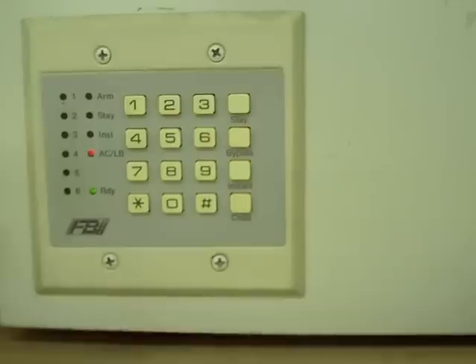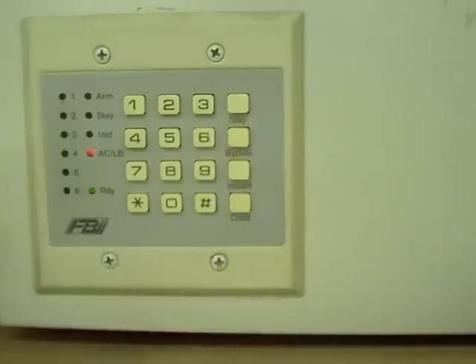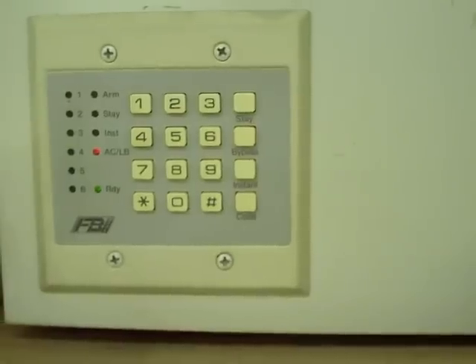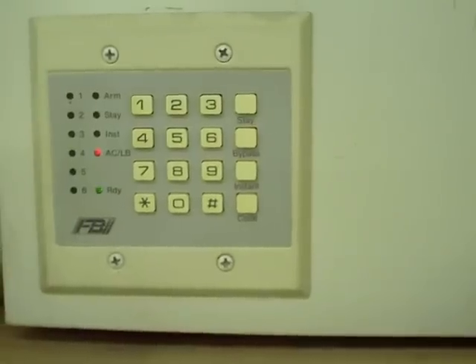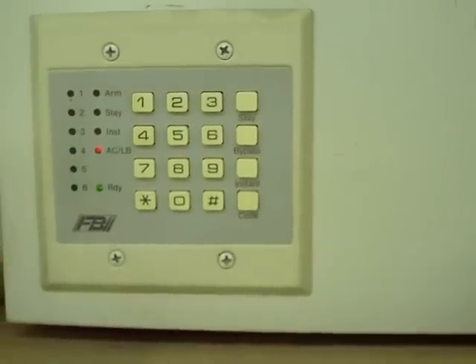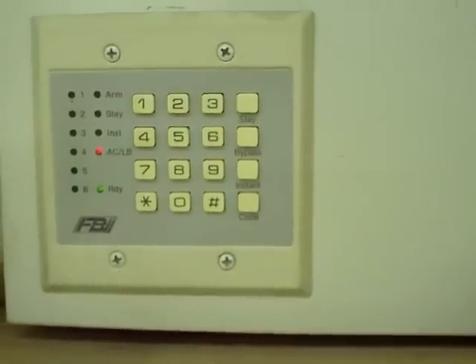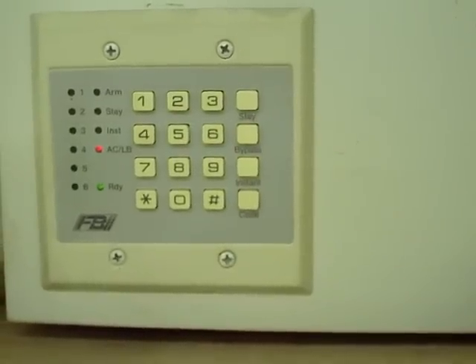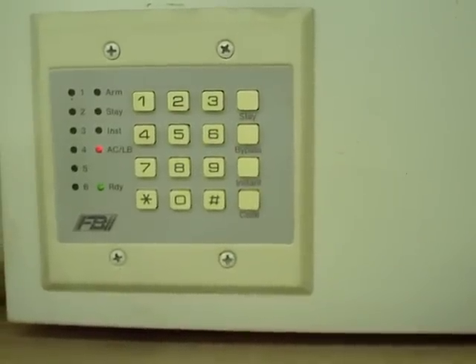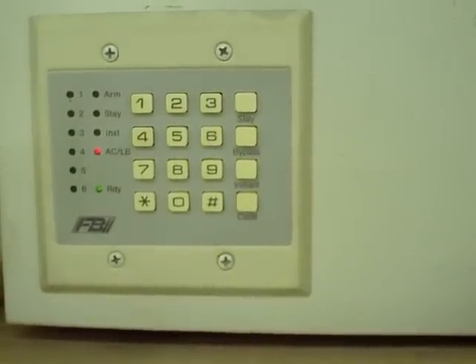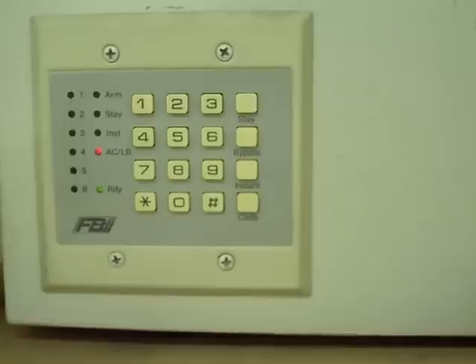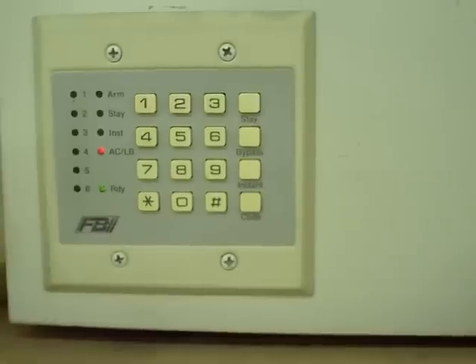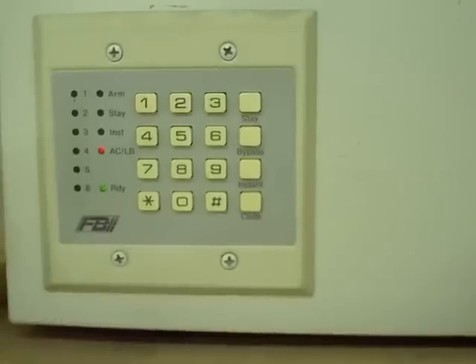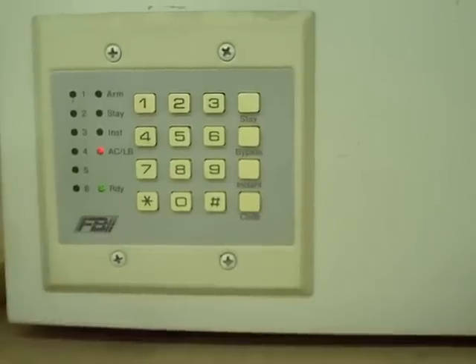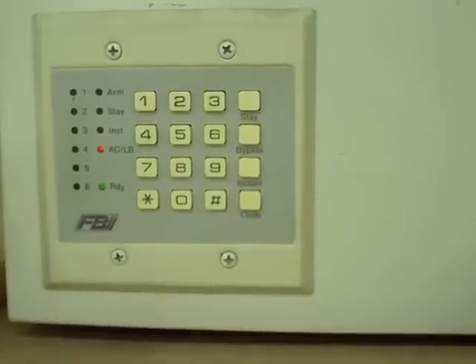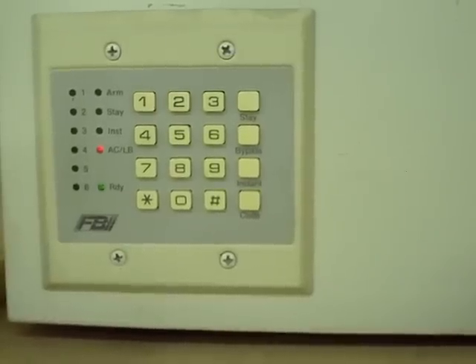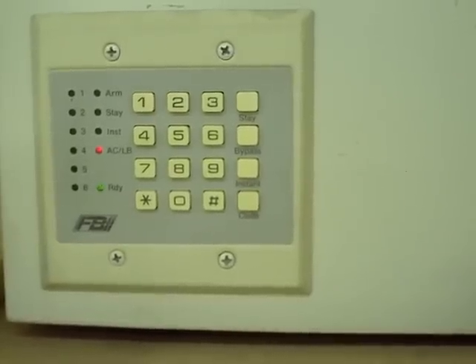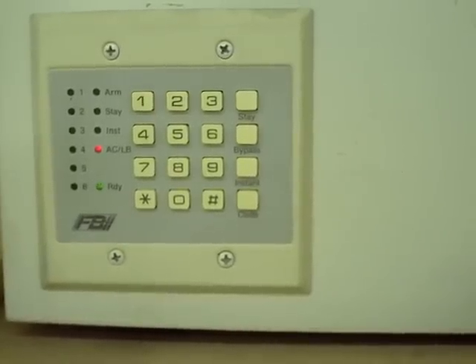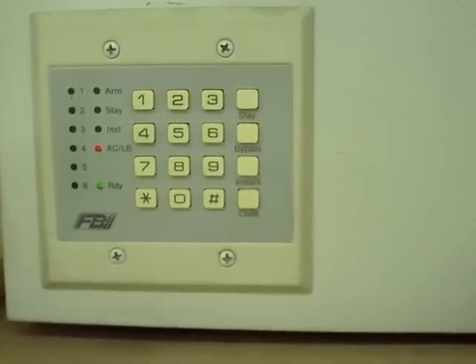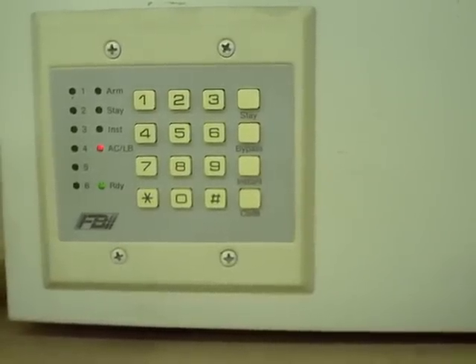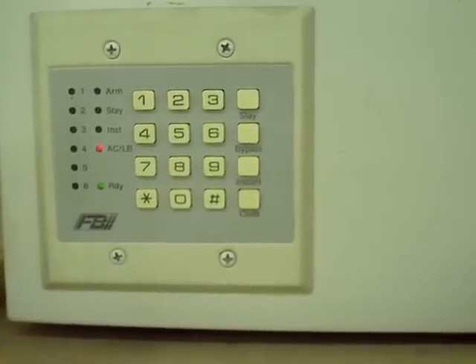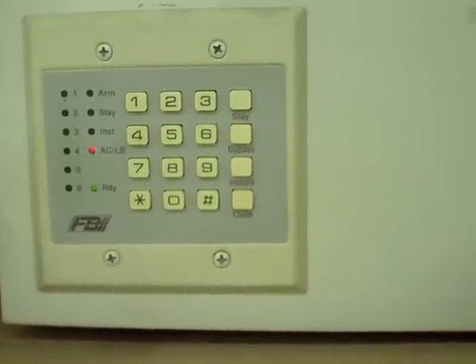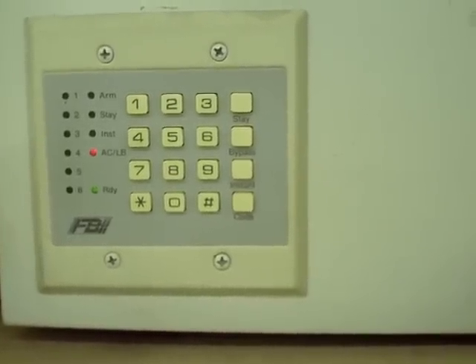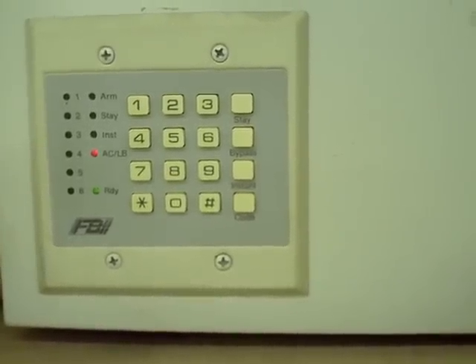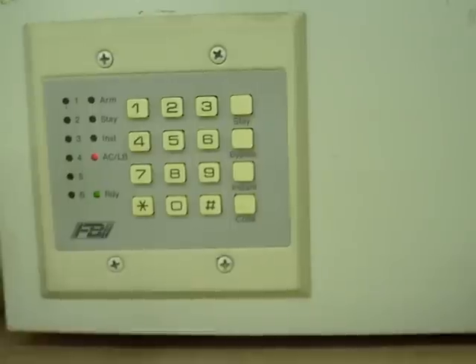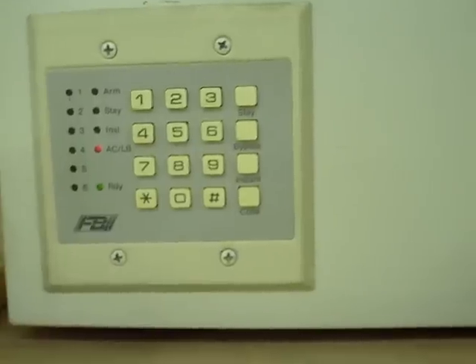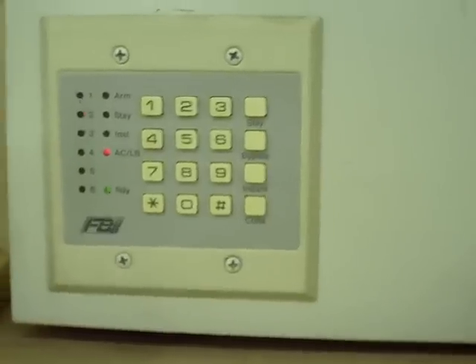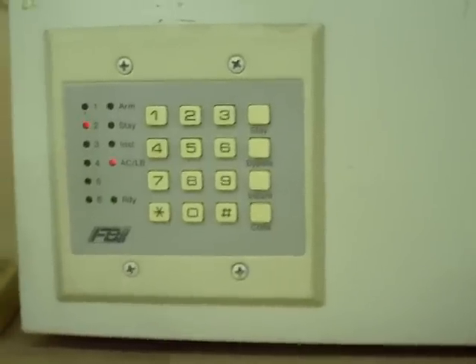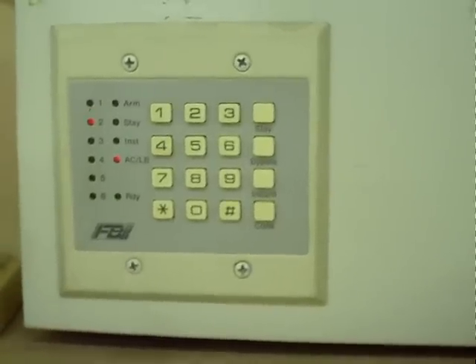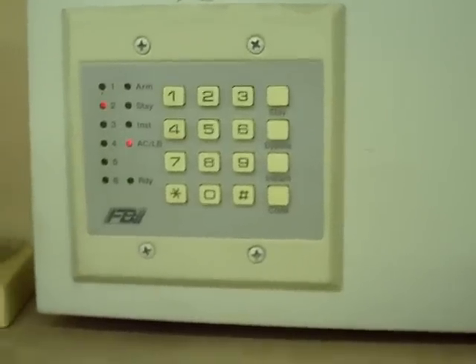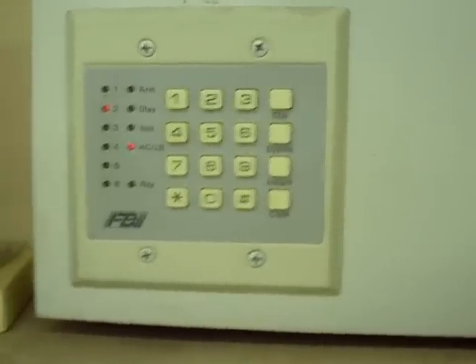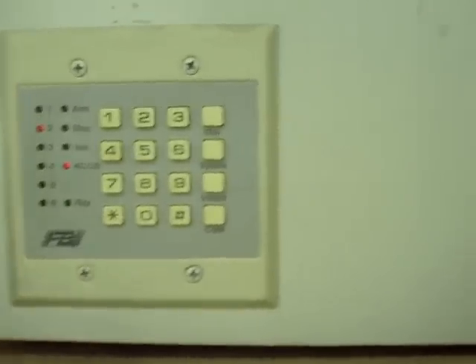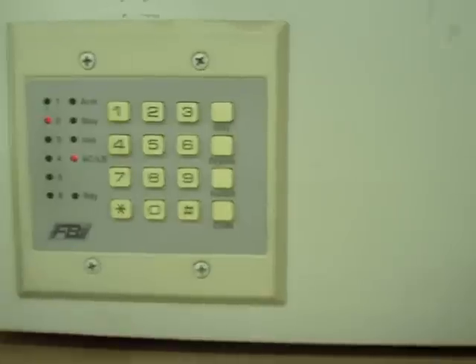A couple of quick programming projects with the XL2-T. This is actually an old keypad, but the new keypads all program the same.